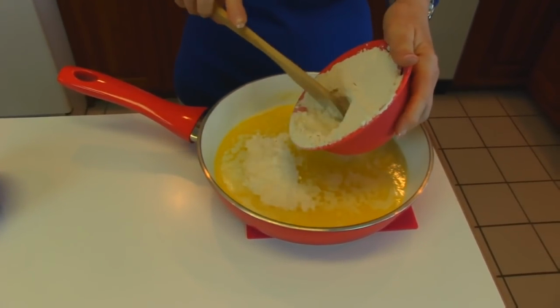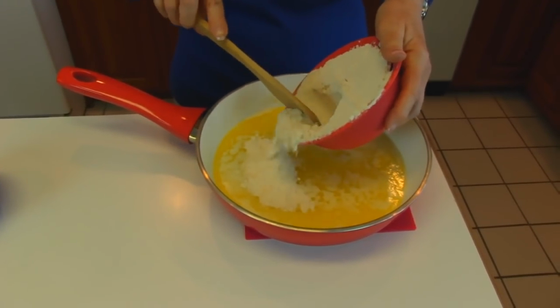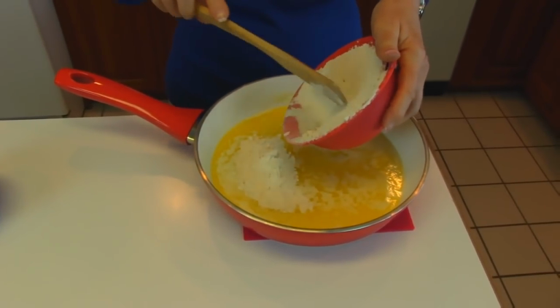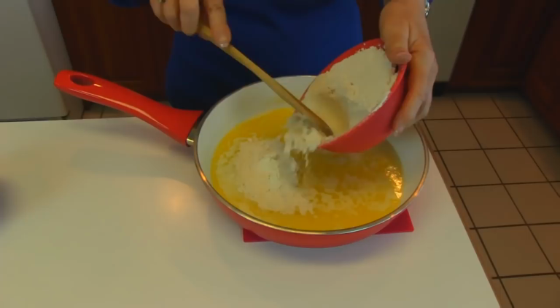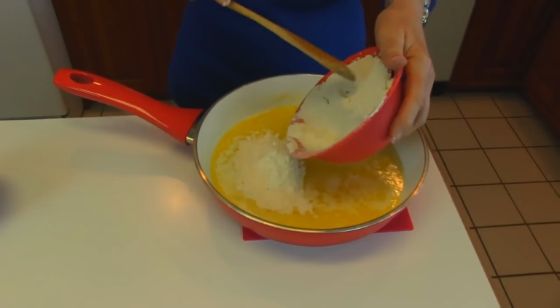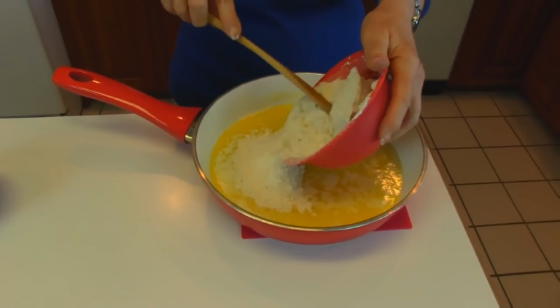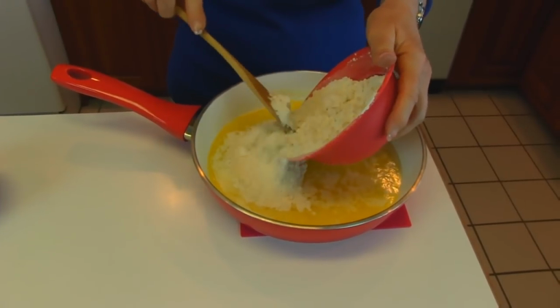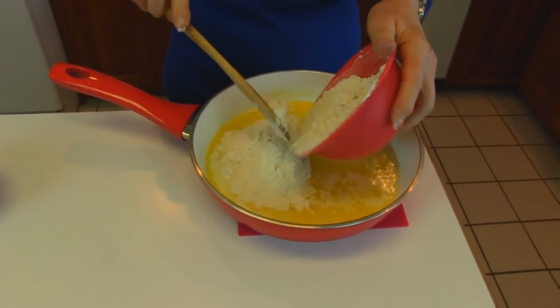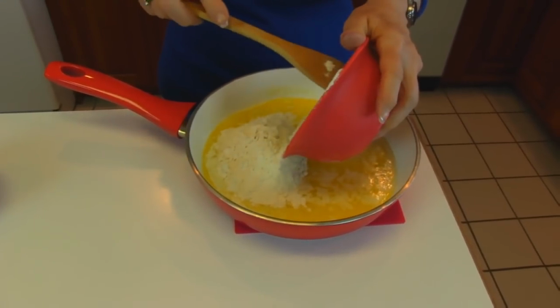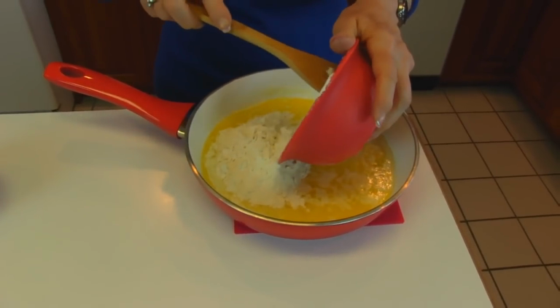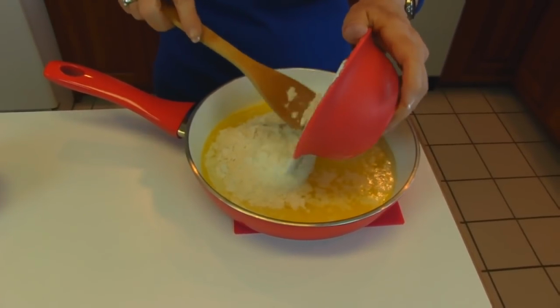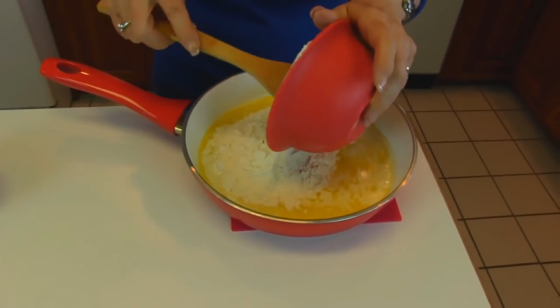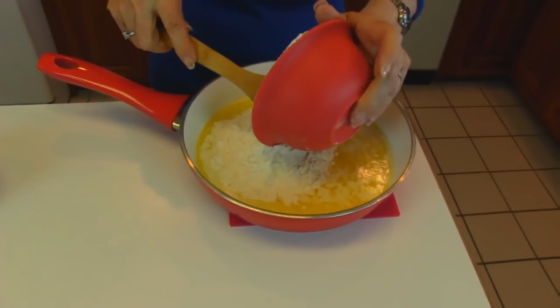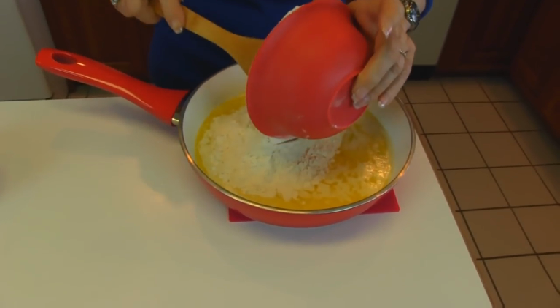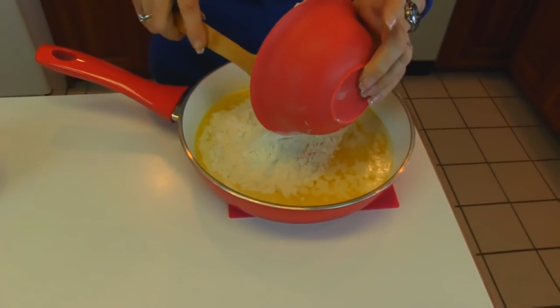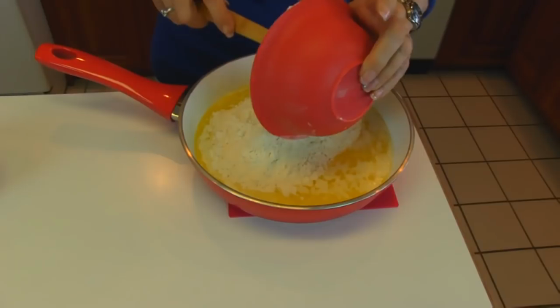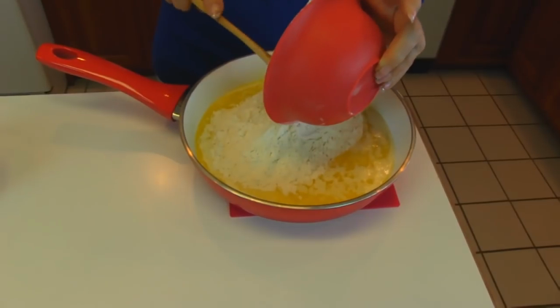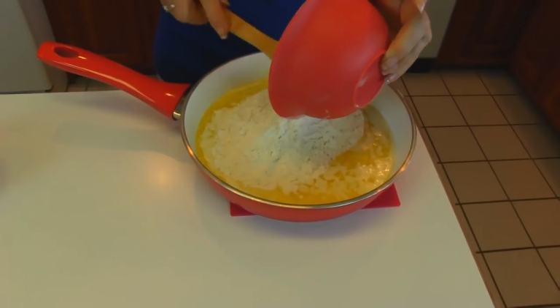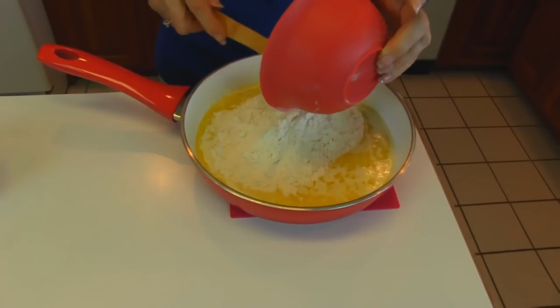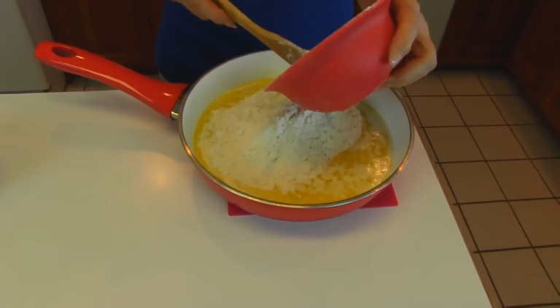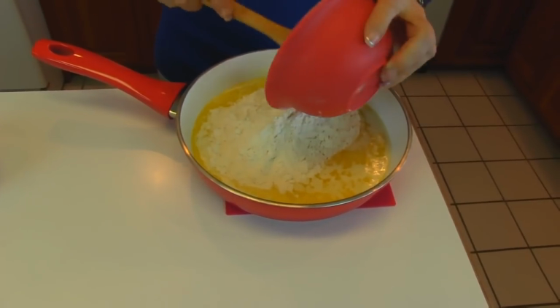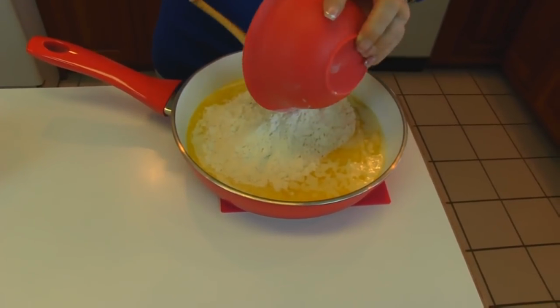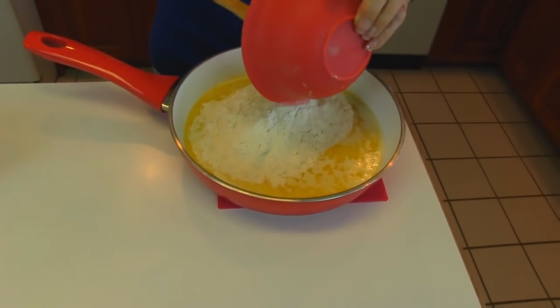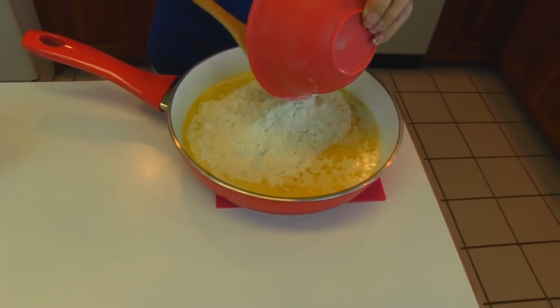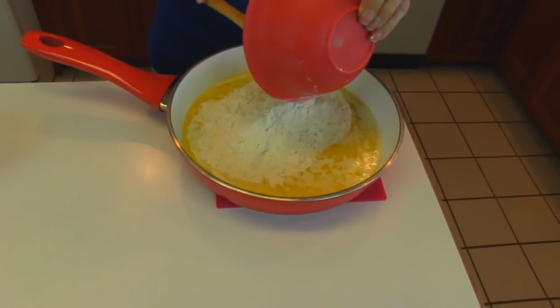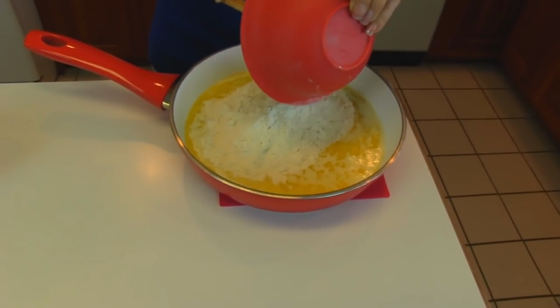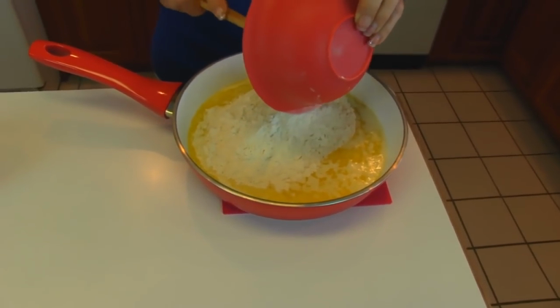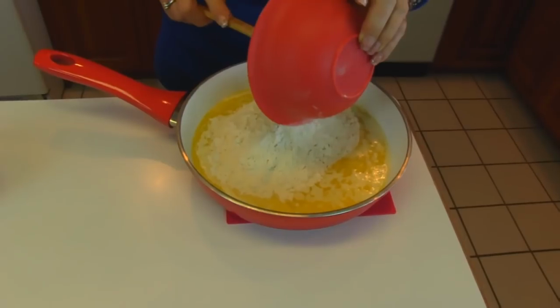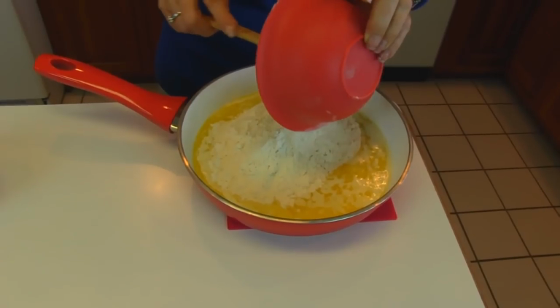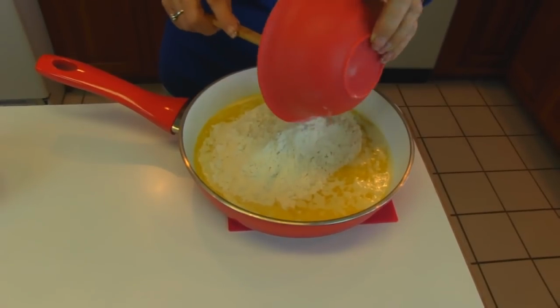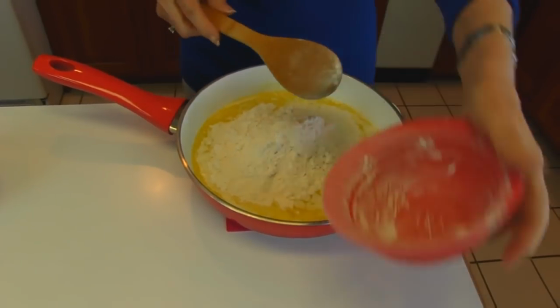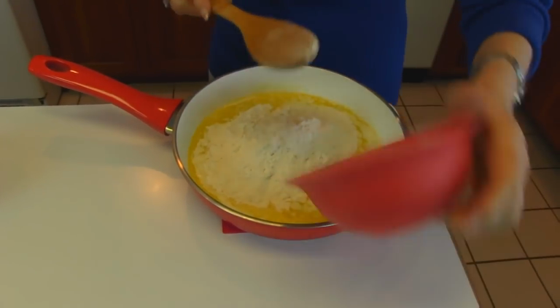I let it cool just slightly. I don't want to cool it until it would congeal, but this is not extremely hot. So I'll put in our two cups of flour.